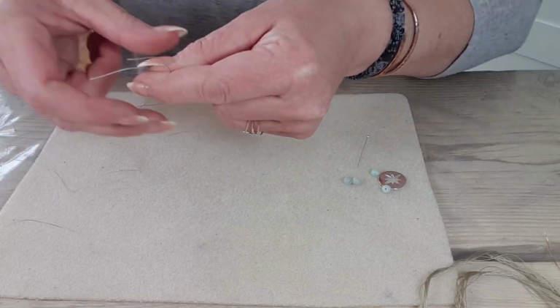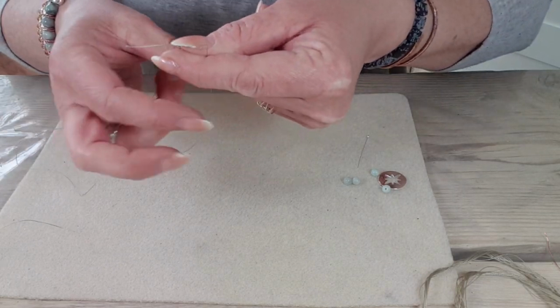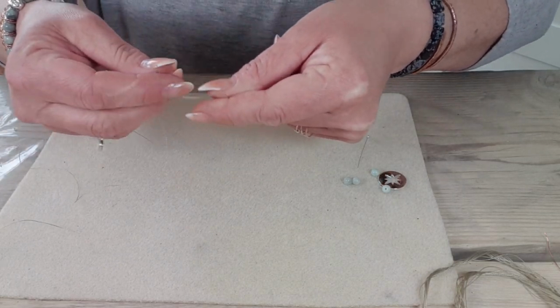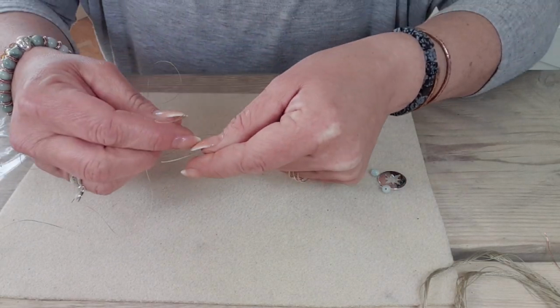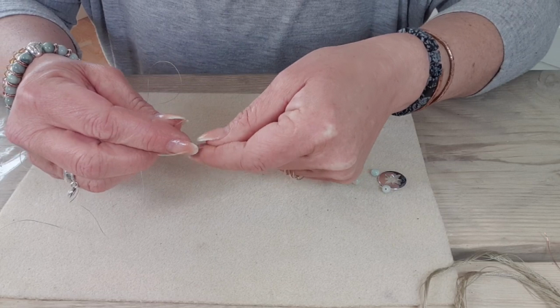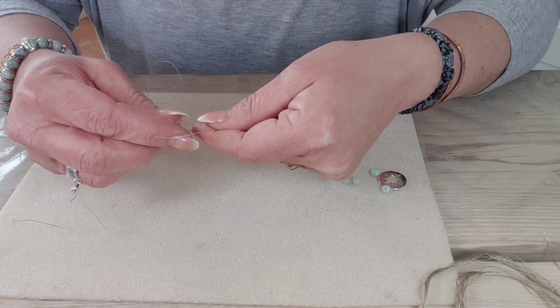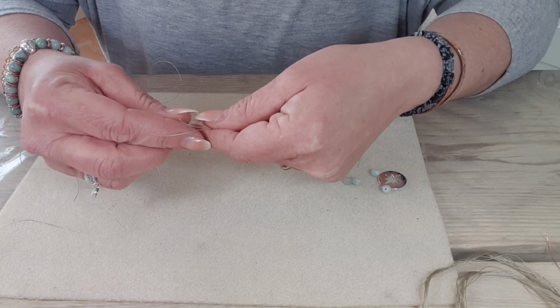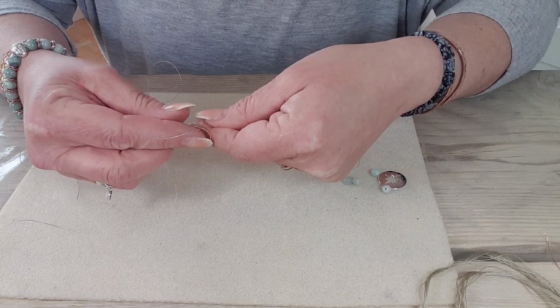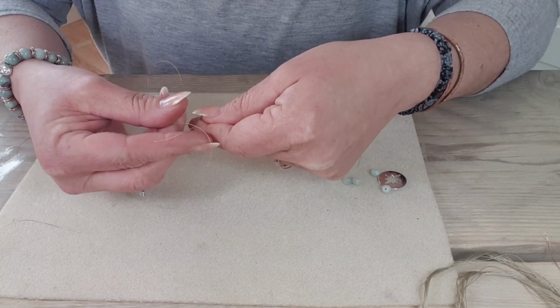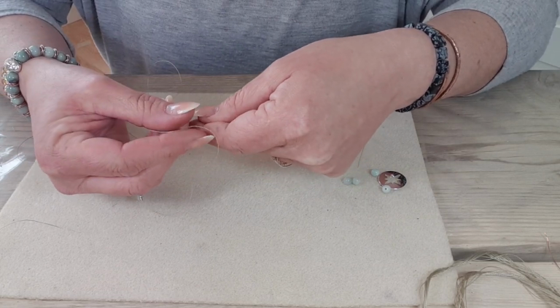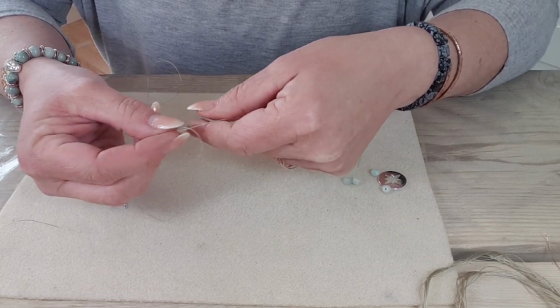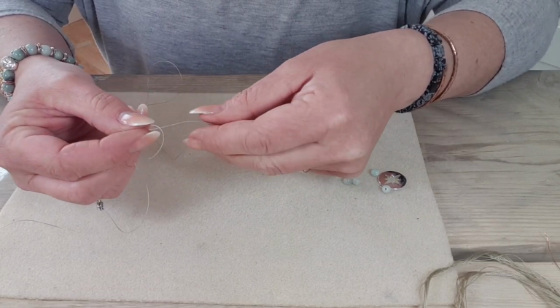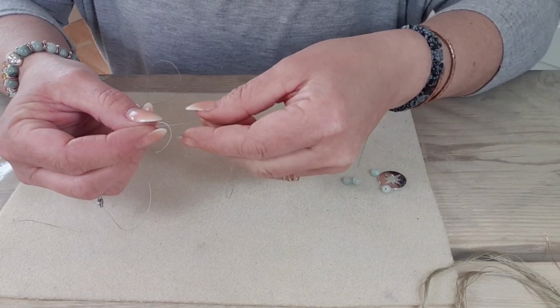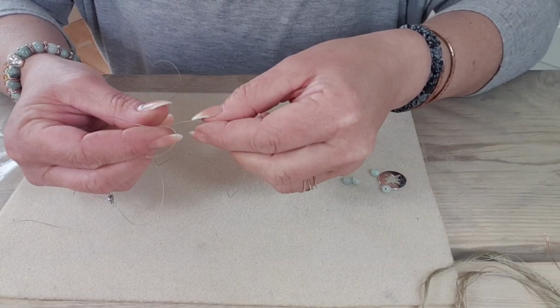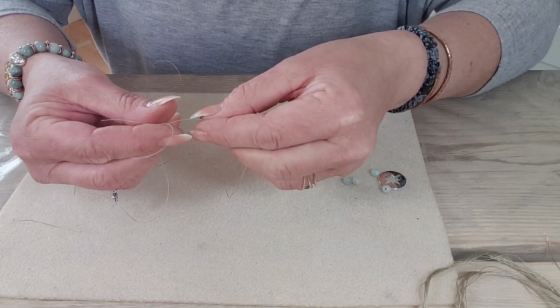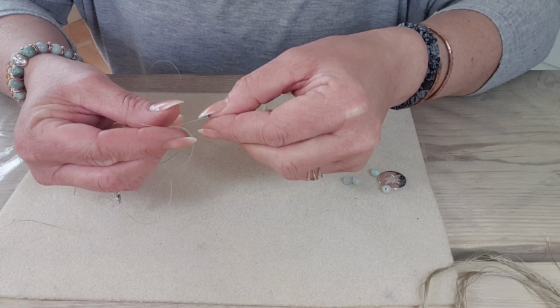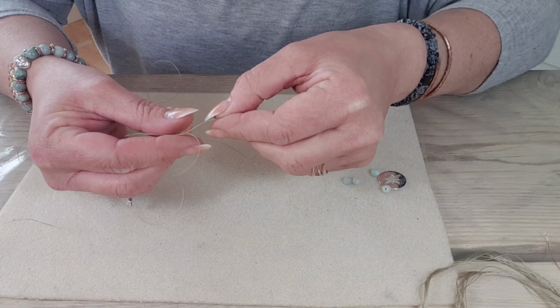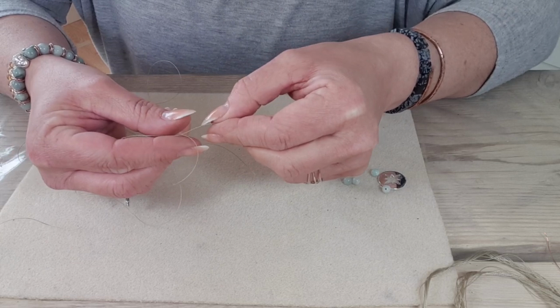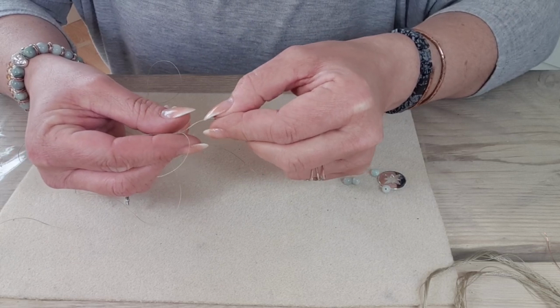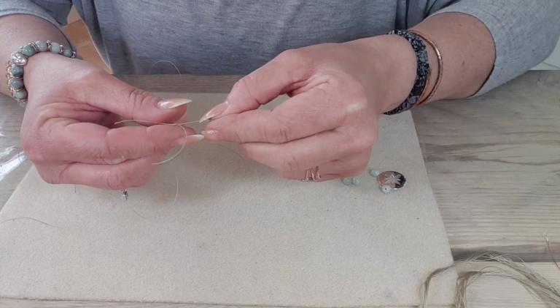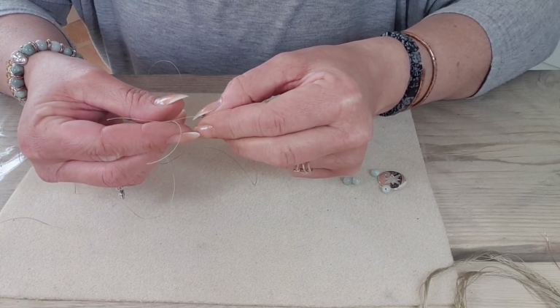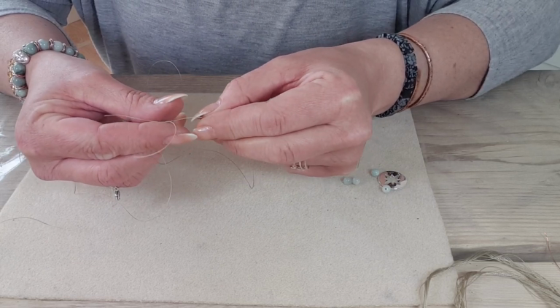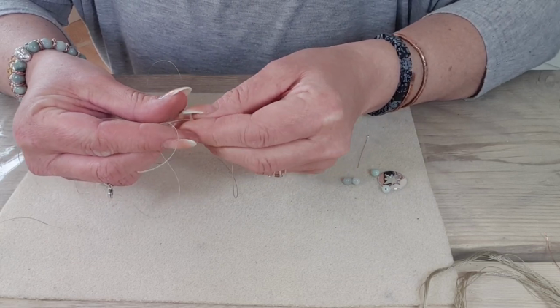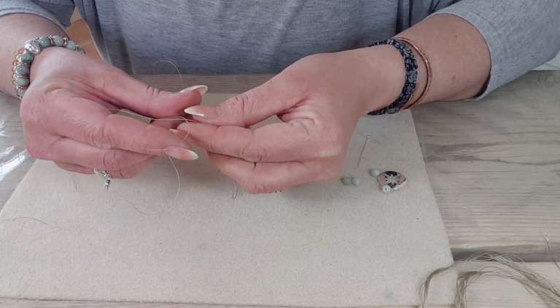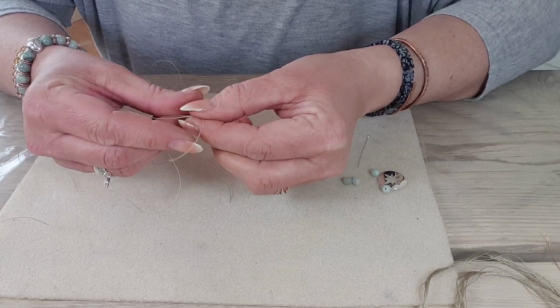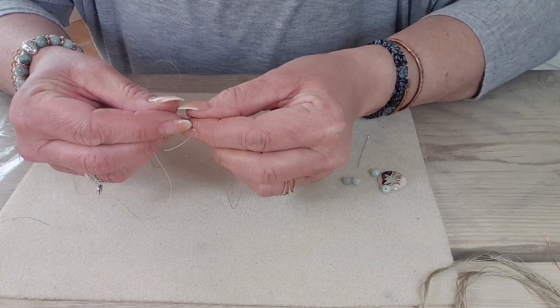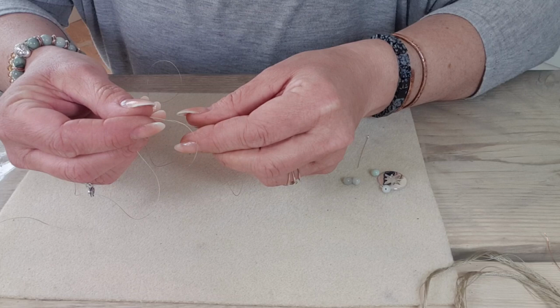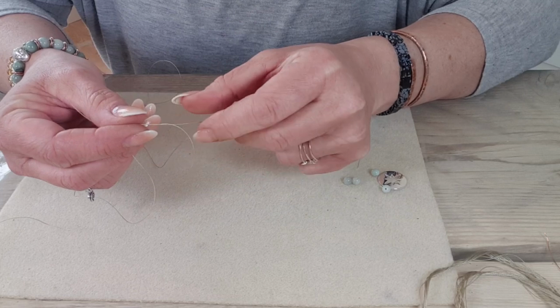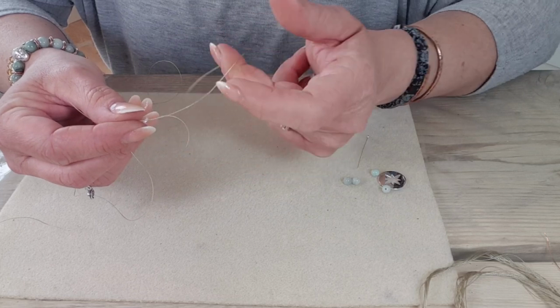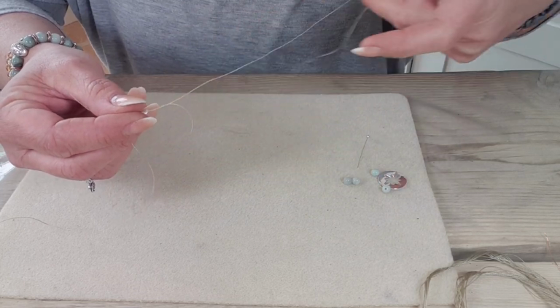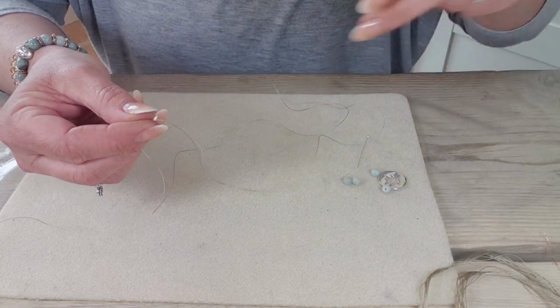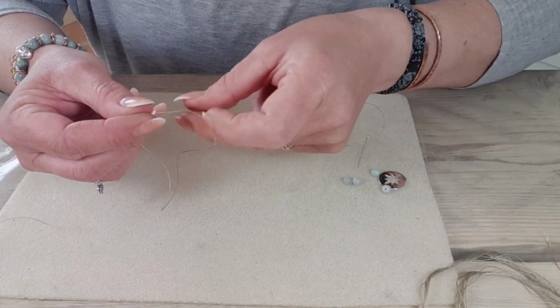We're going to tie a knot. This is a good knot that actually tightens the more it gets pulled, so it's ideal for your jewellery making. You use this knot in stretchy bracelets and all sorts of things.